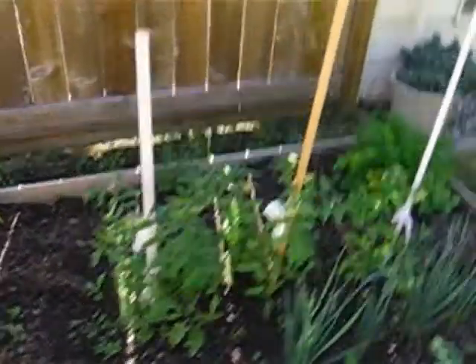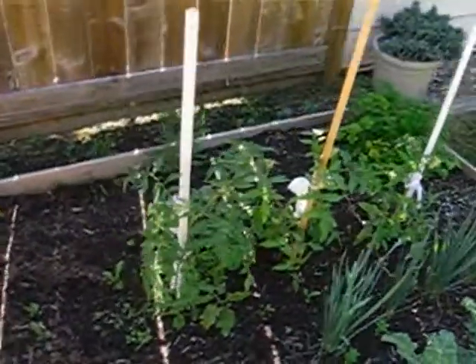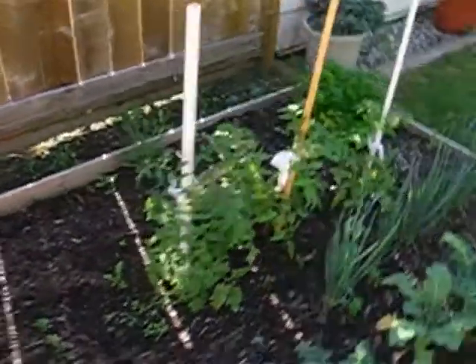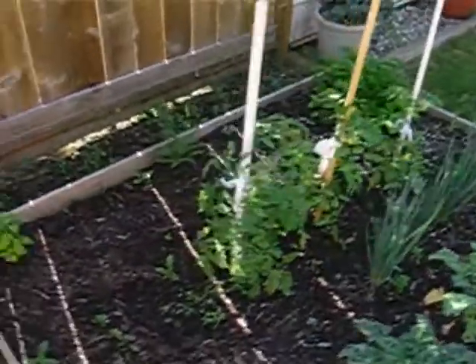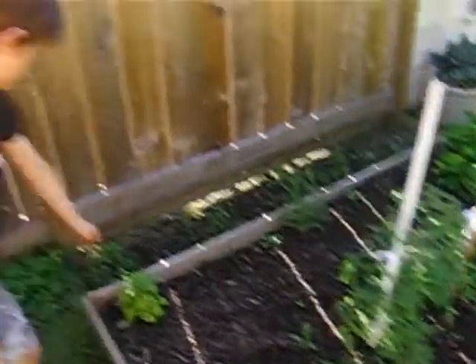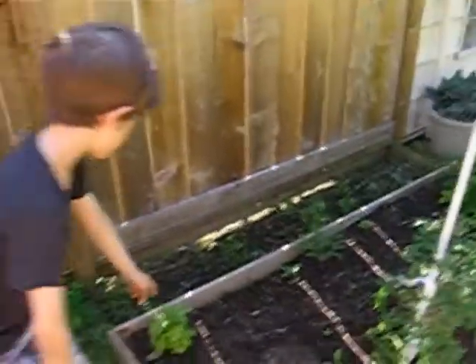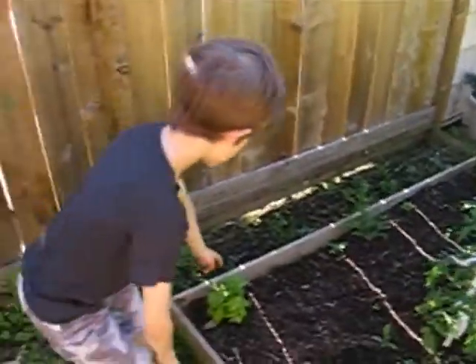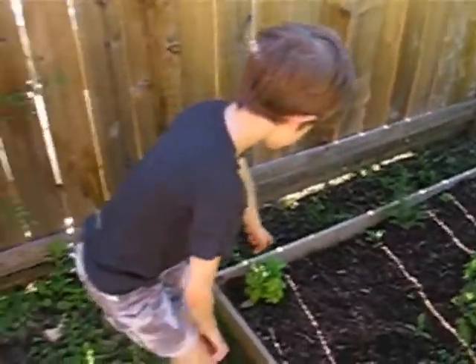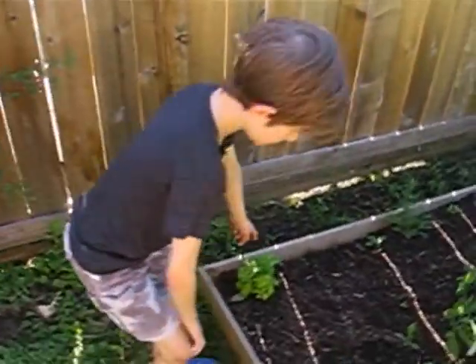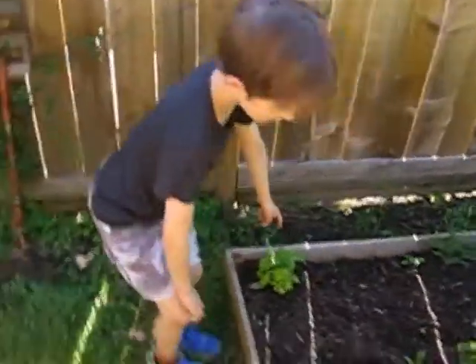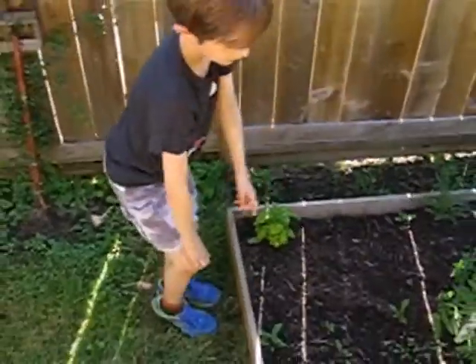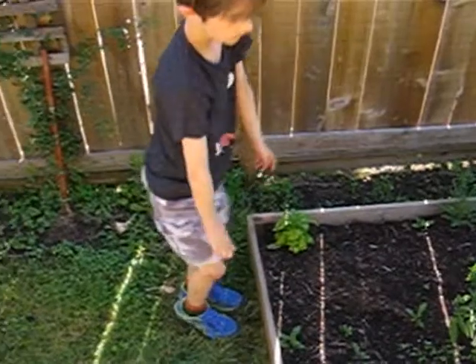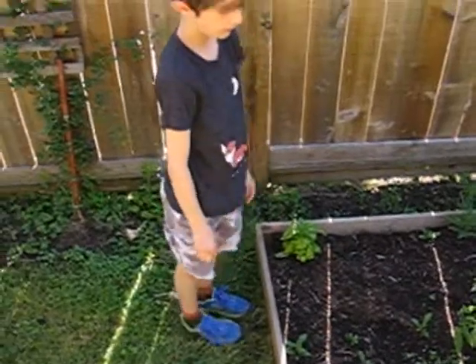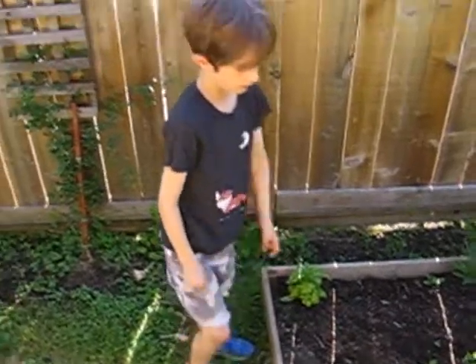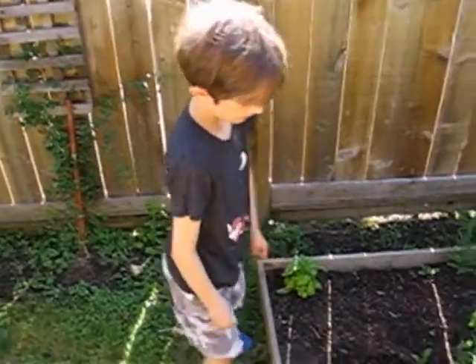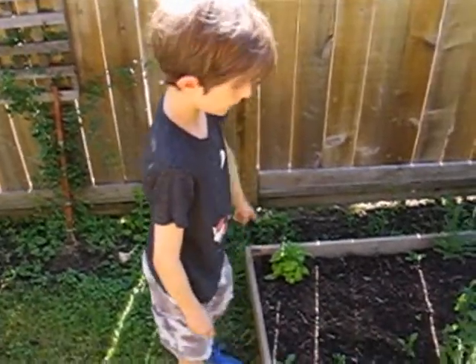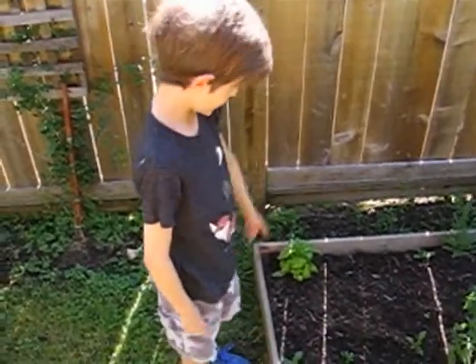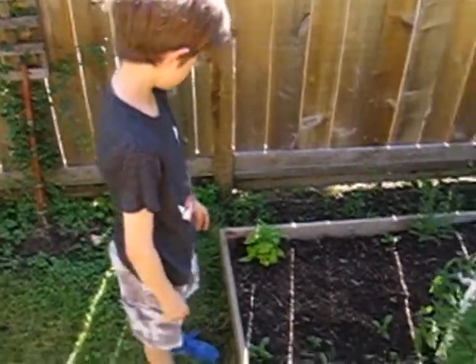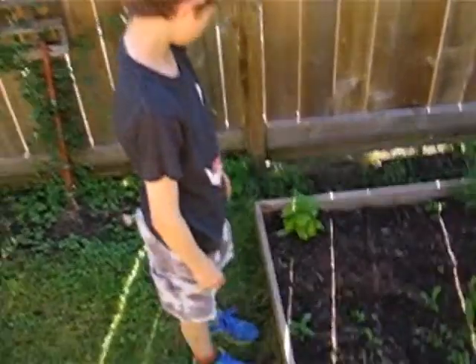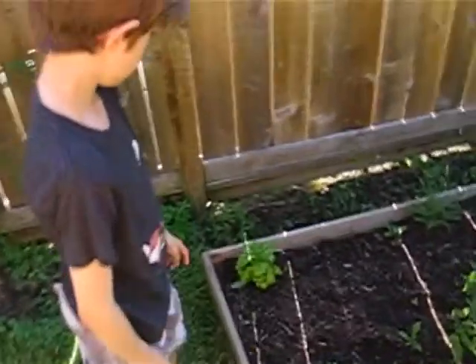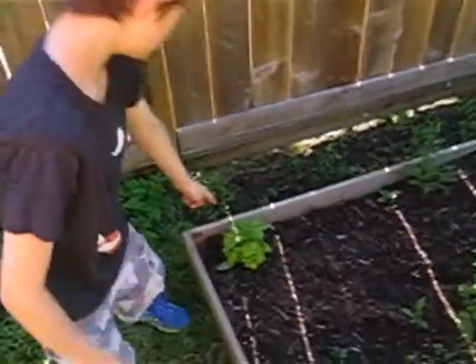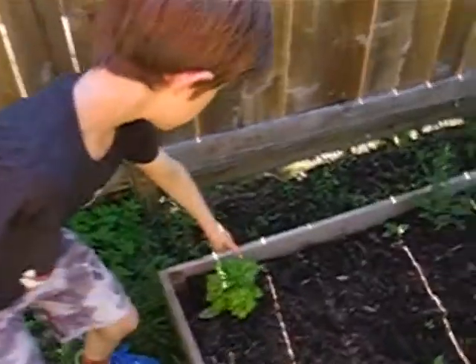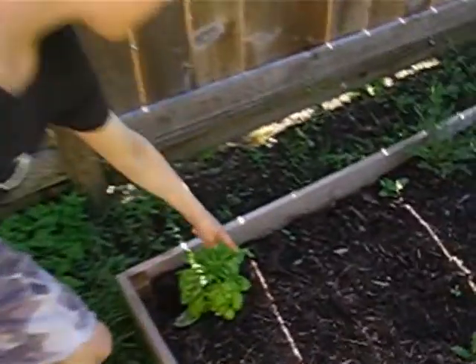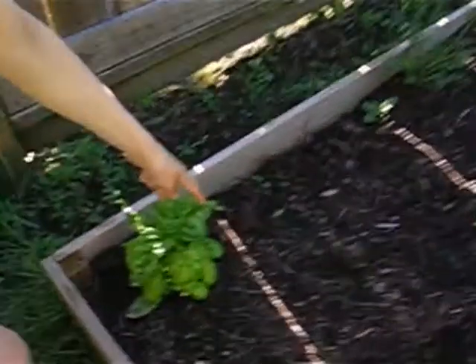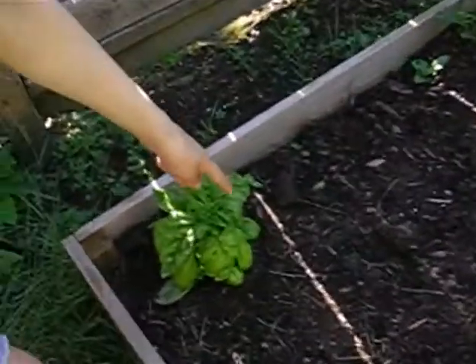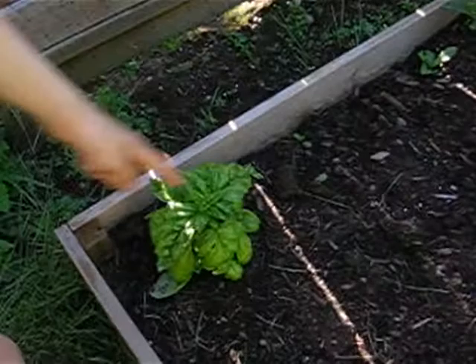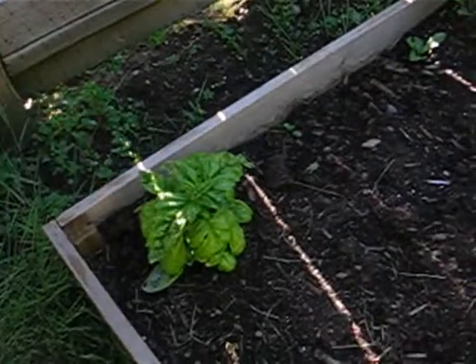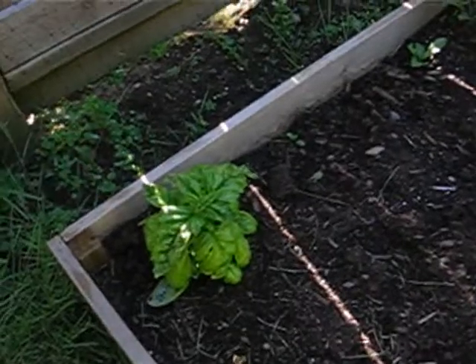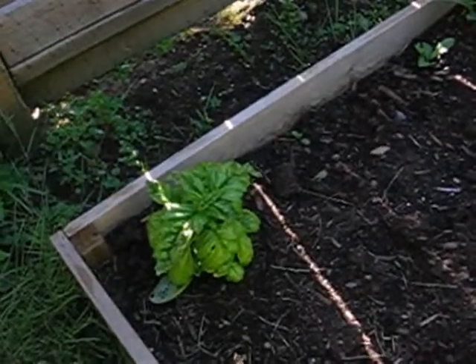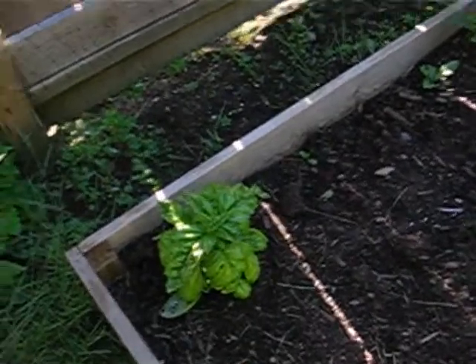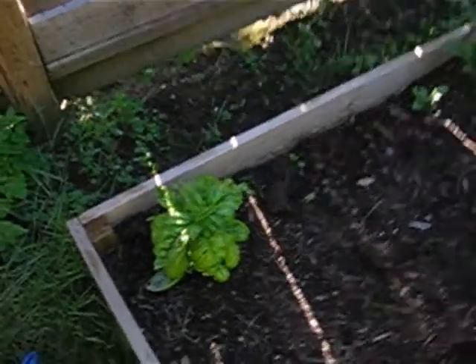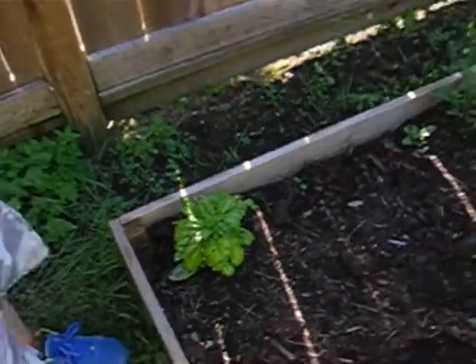And then here's the basil. It's getting bitten. By whom? Caterpillars? Italian caterpillars.